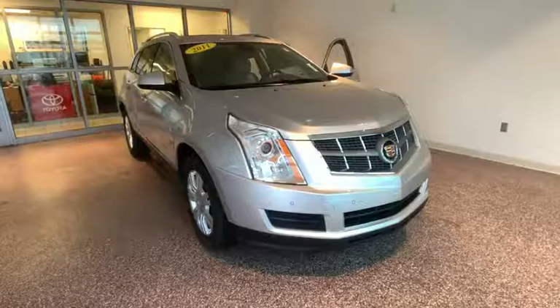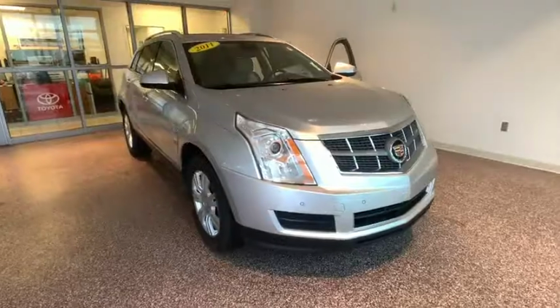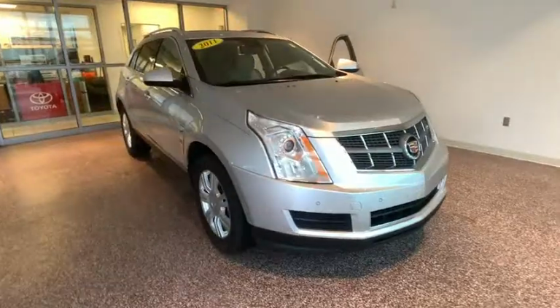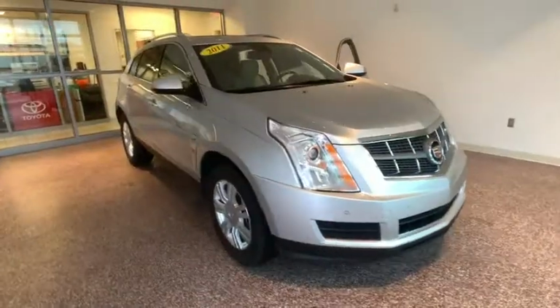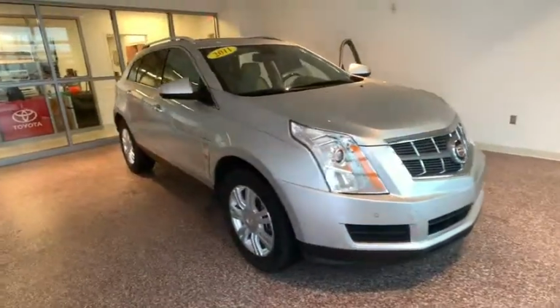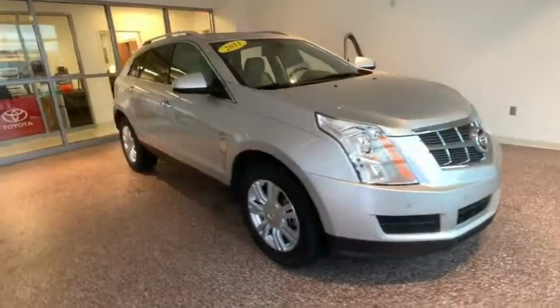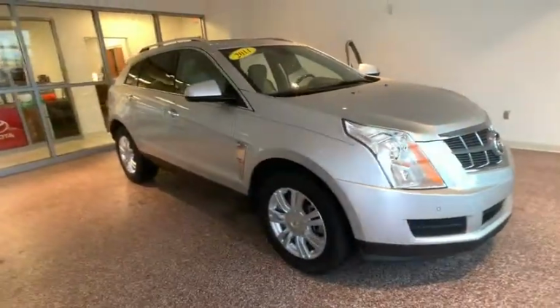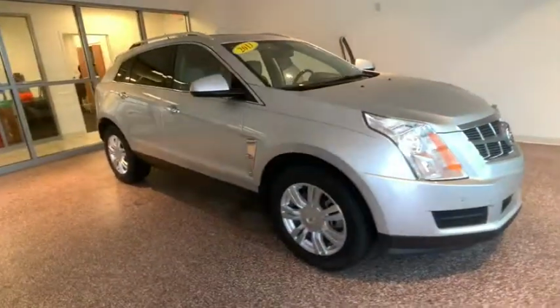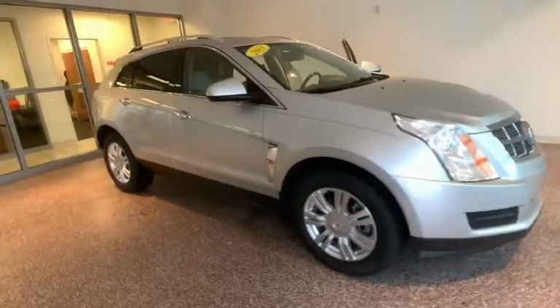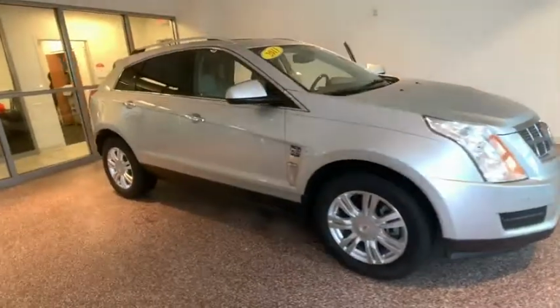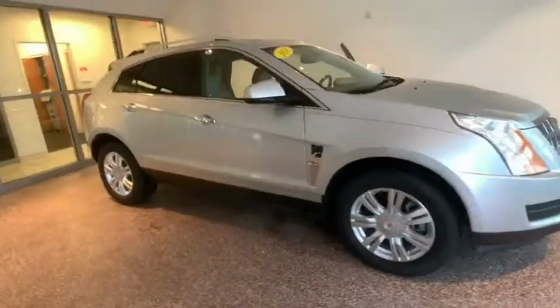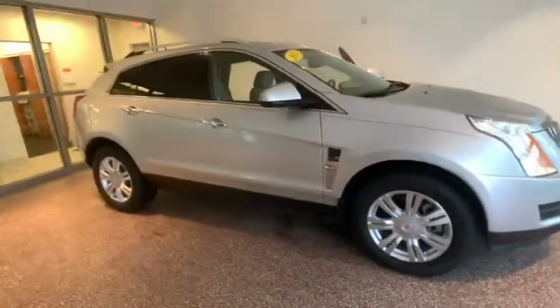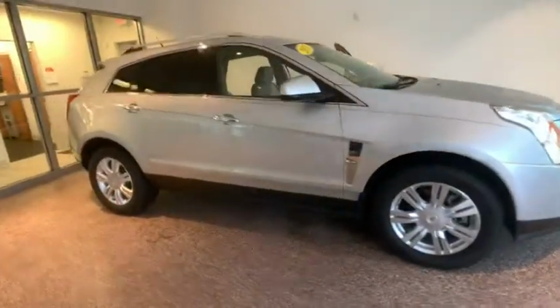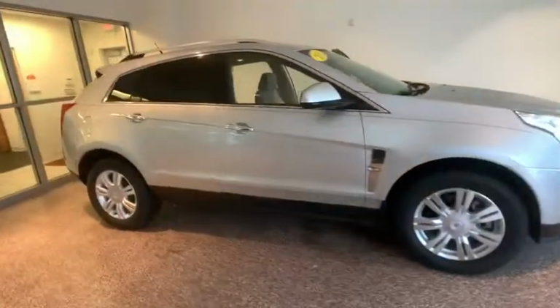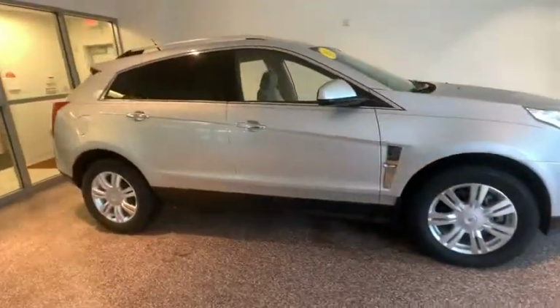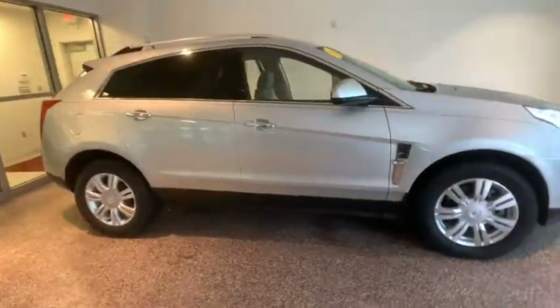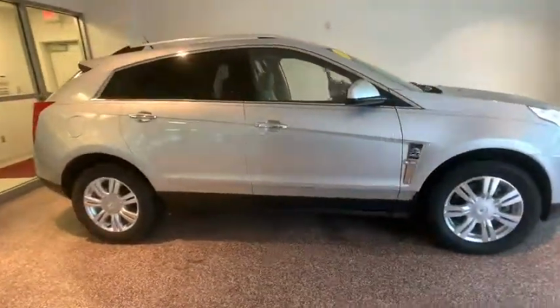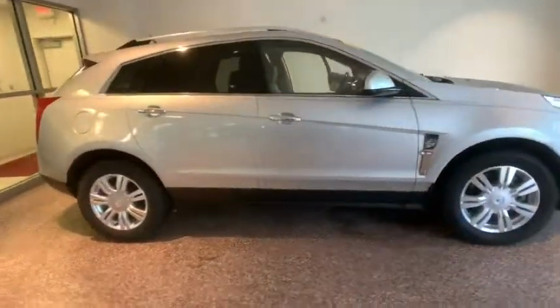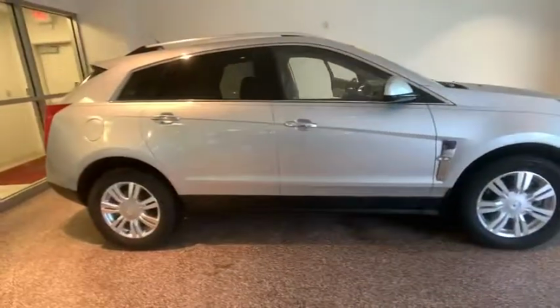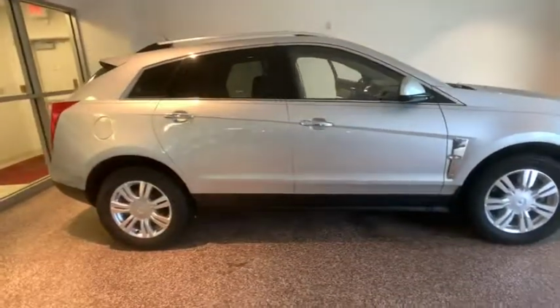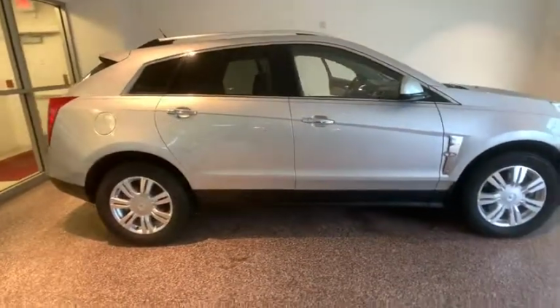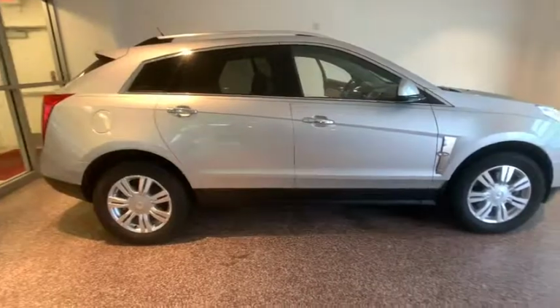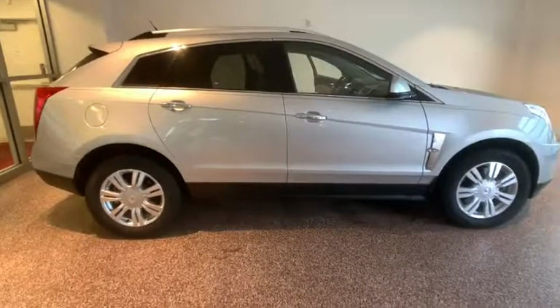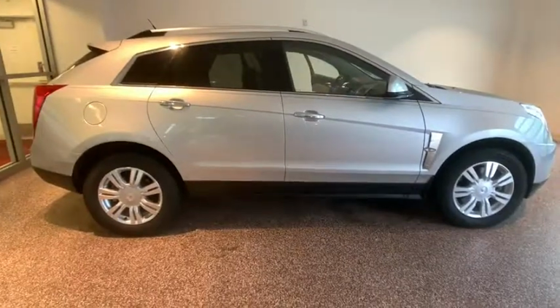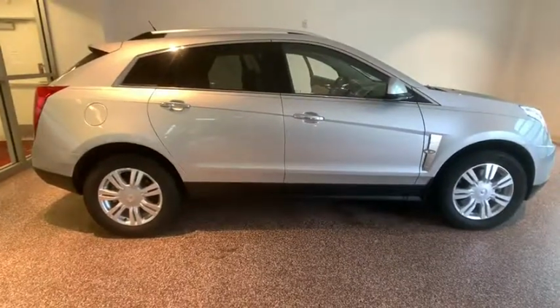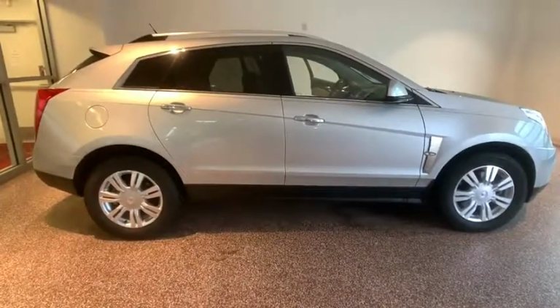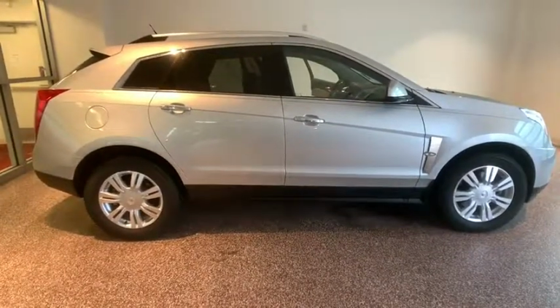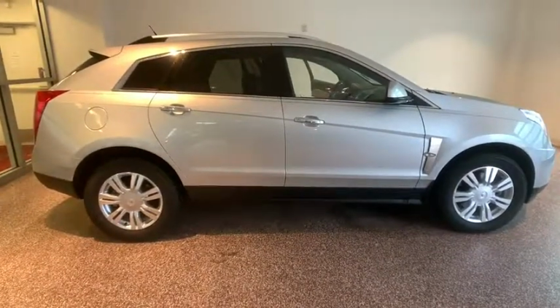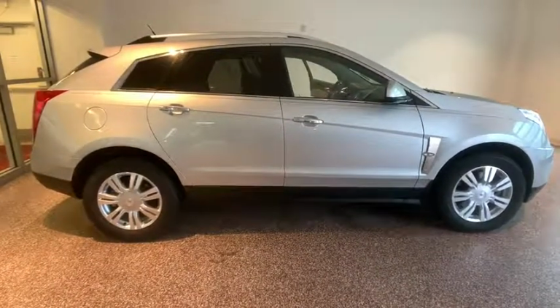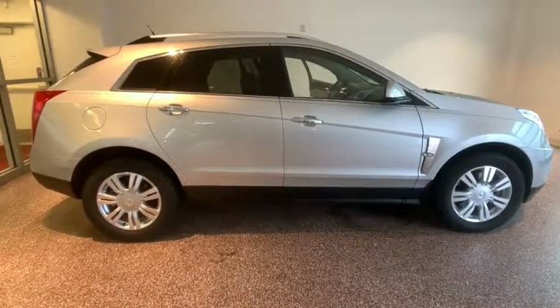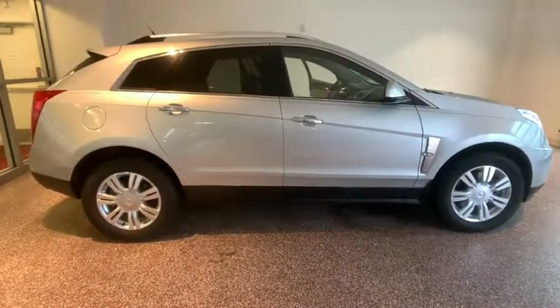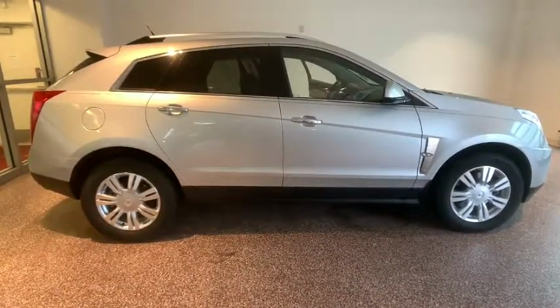We are pleased to show you the 2011 Cadillac SRX. The Cadillac SRX is beautiful from every angle.